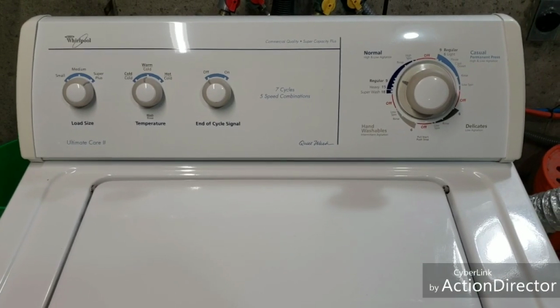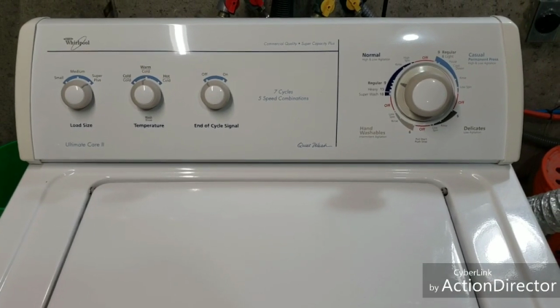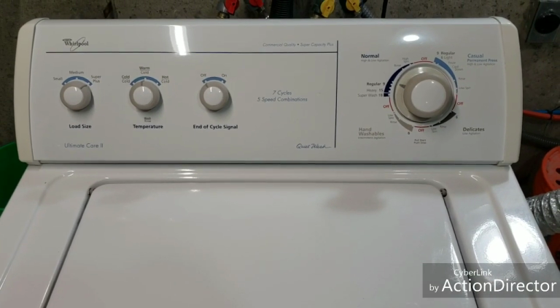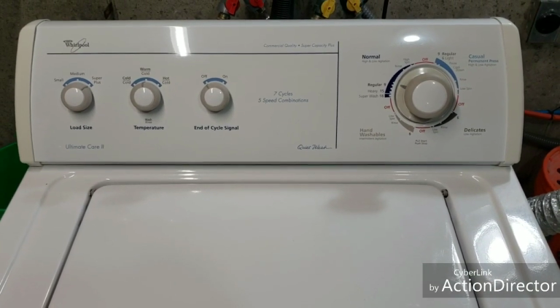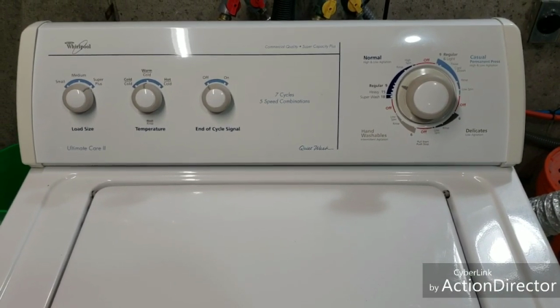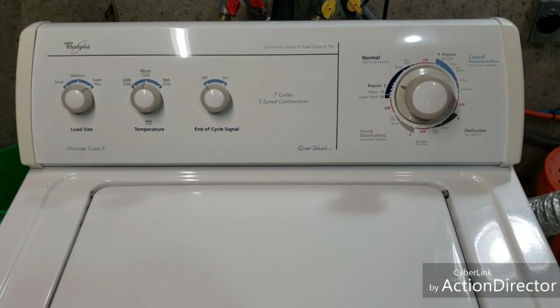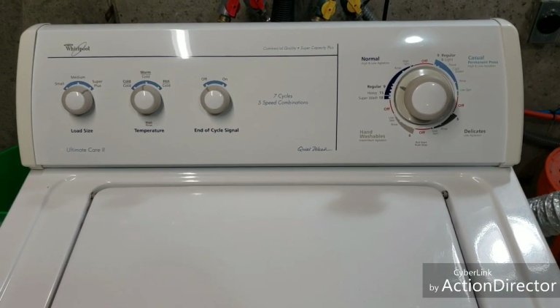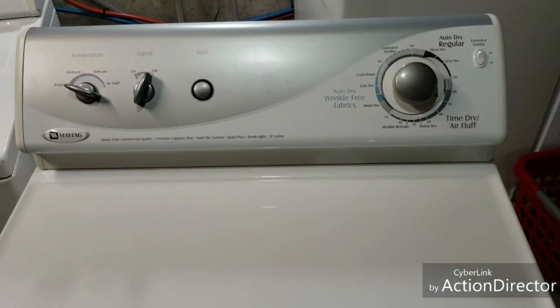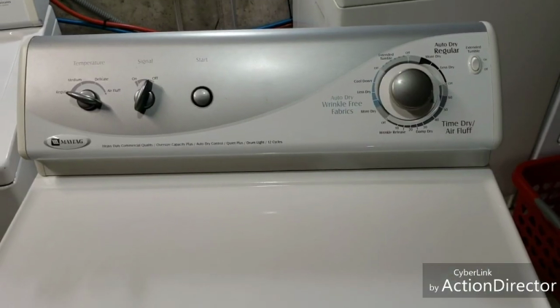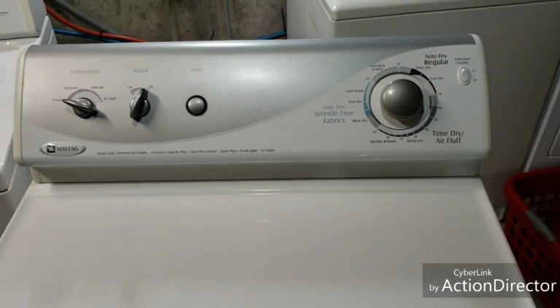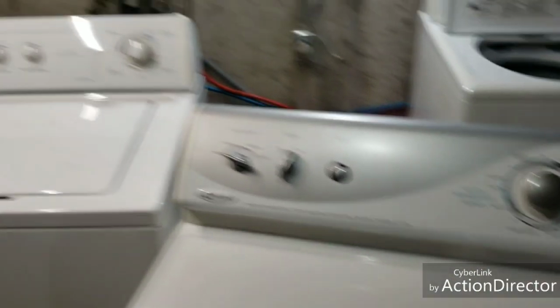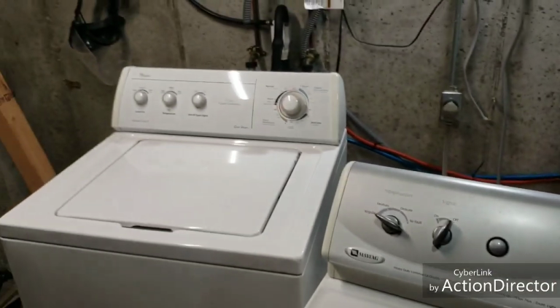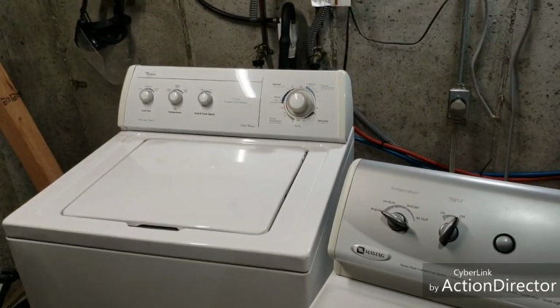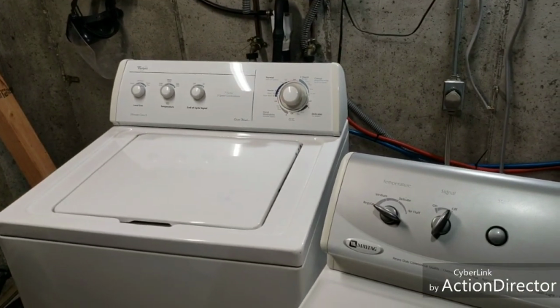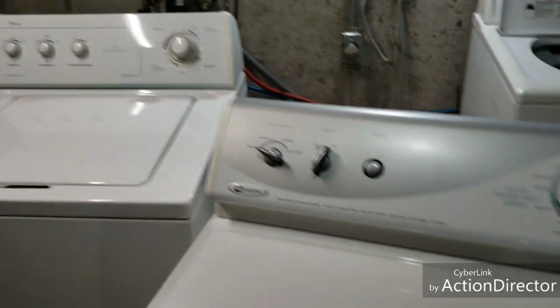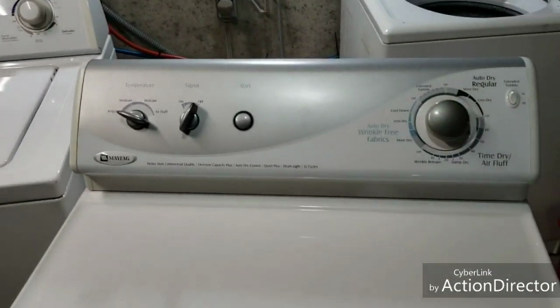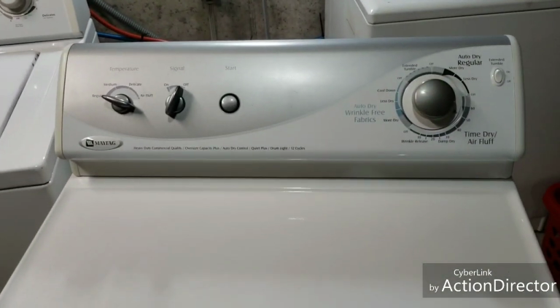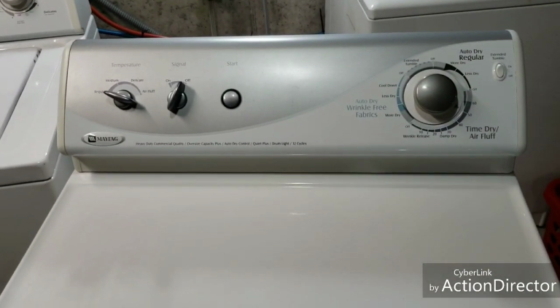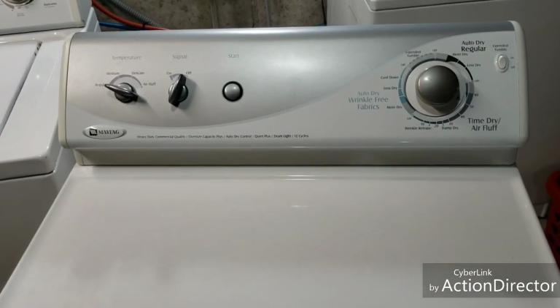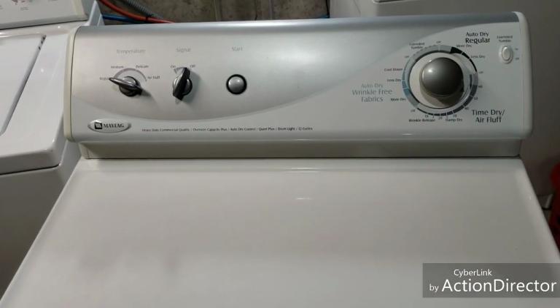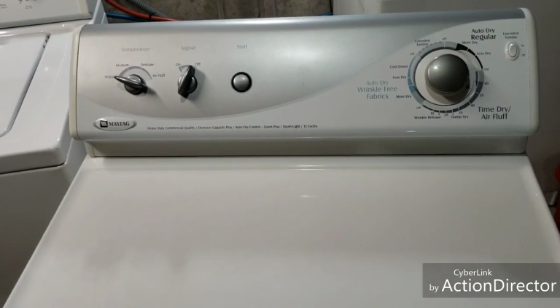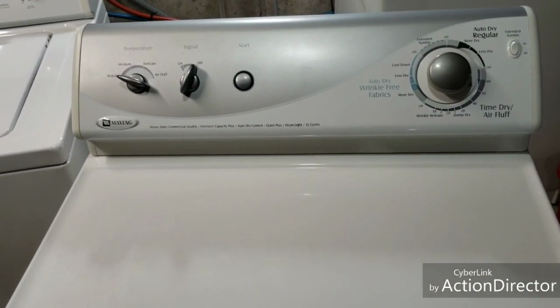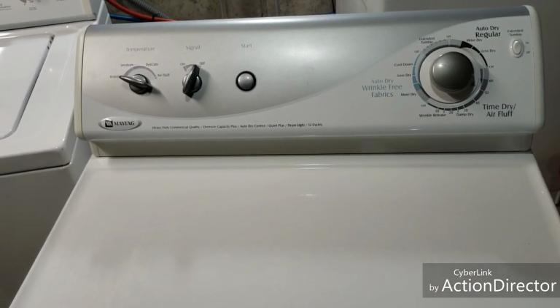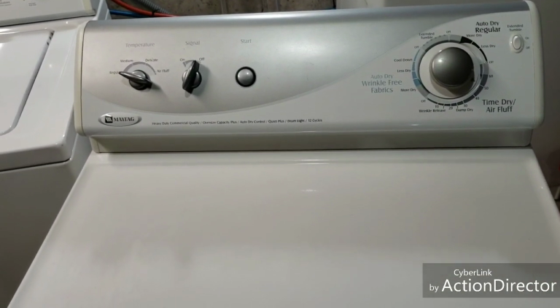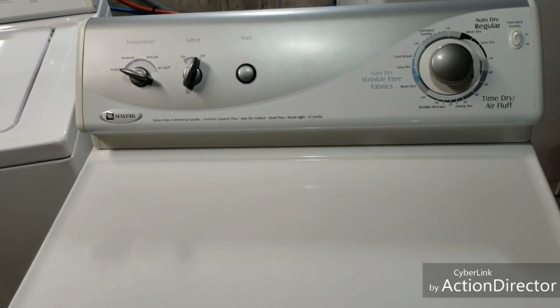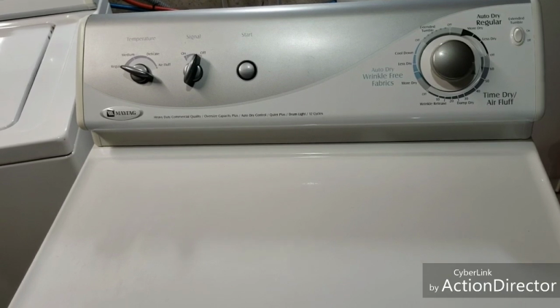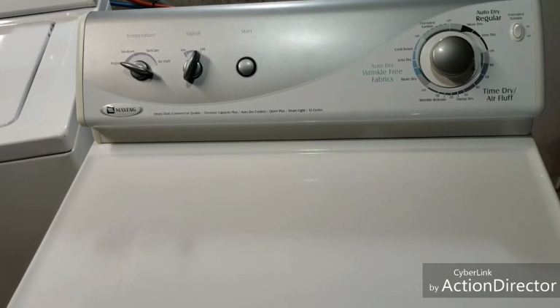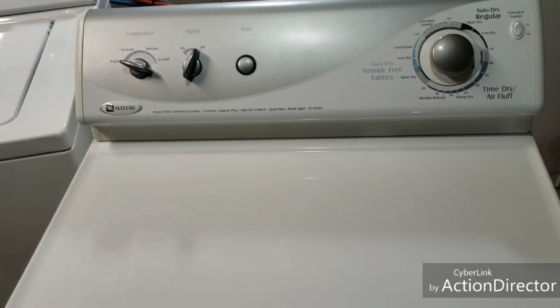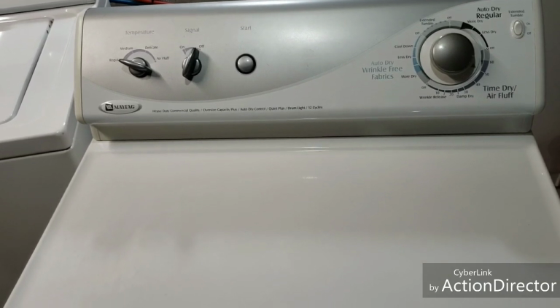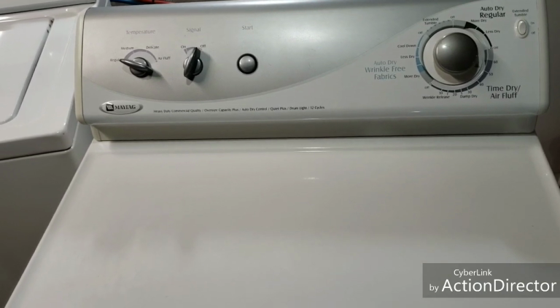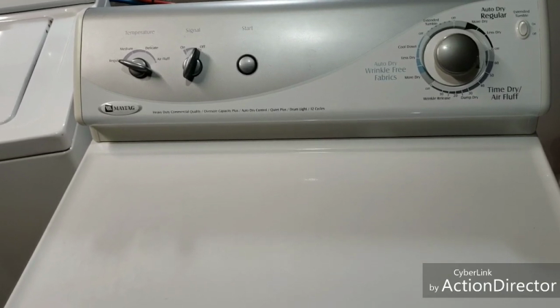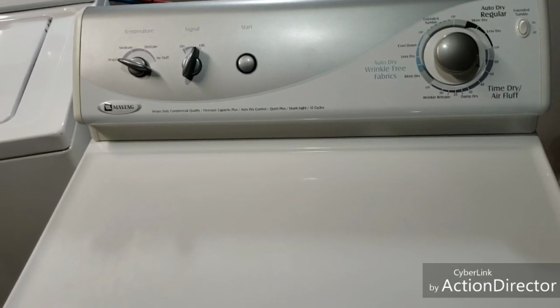I'm also going to show you the dryer. While we're waiting on that washer to finish up, I'm letting the dryer heat up real quick. I'm going to go ahead and show you that it is in fact heating like it's supposed to.